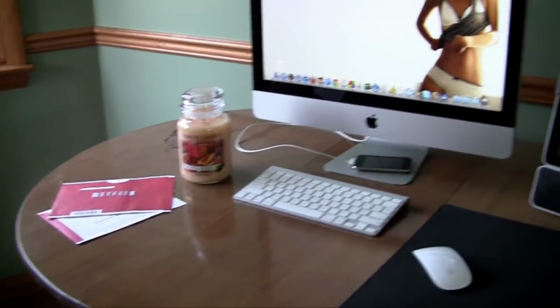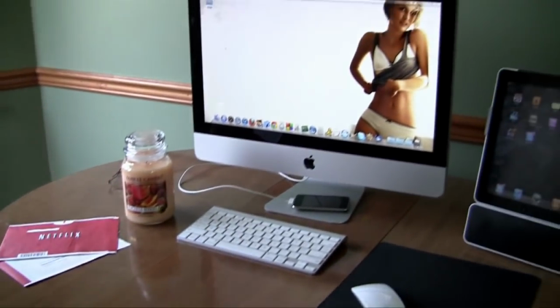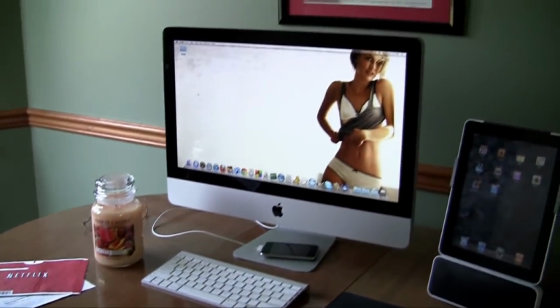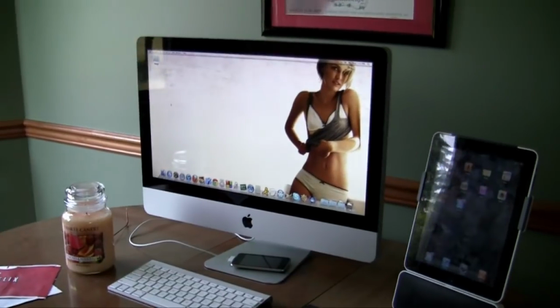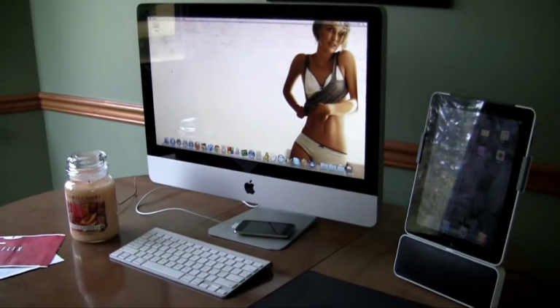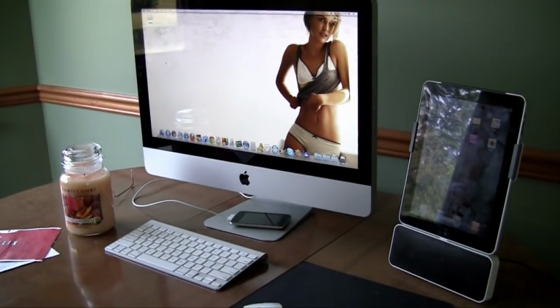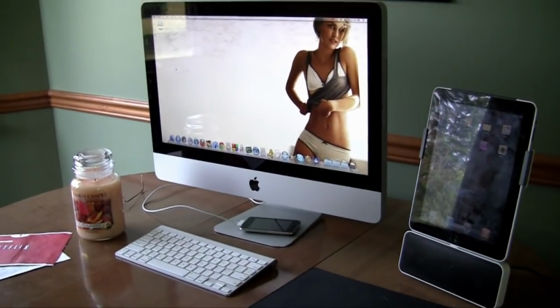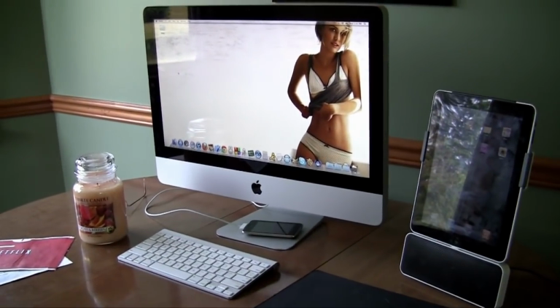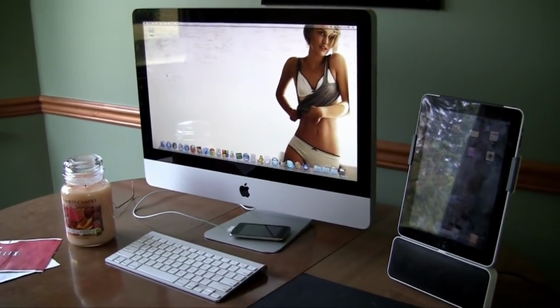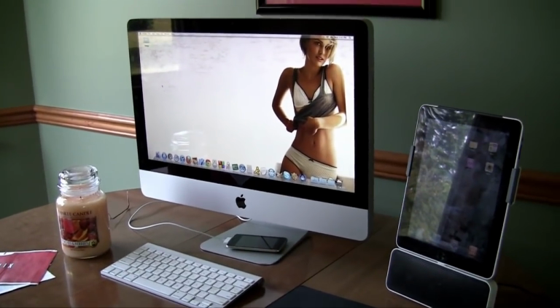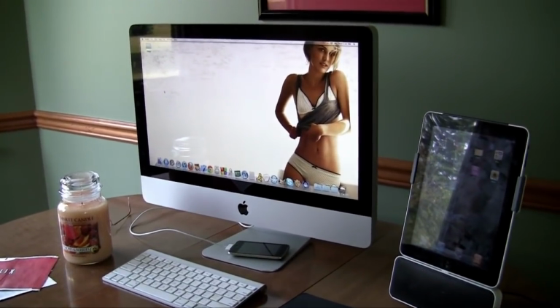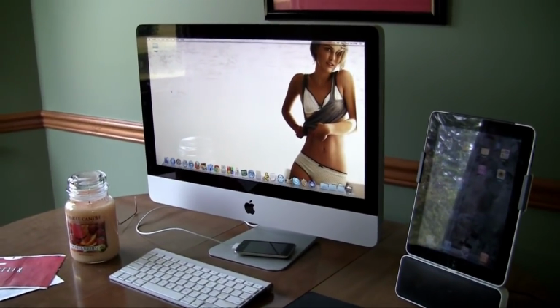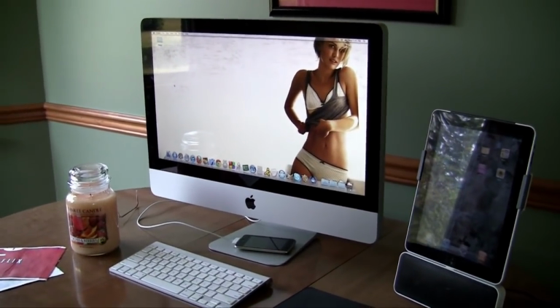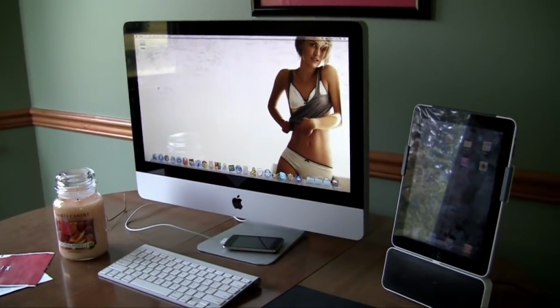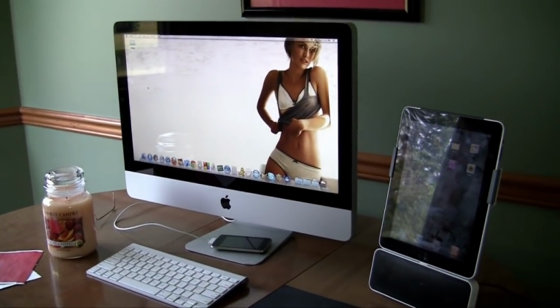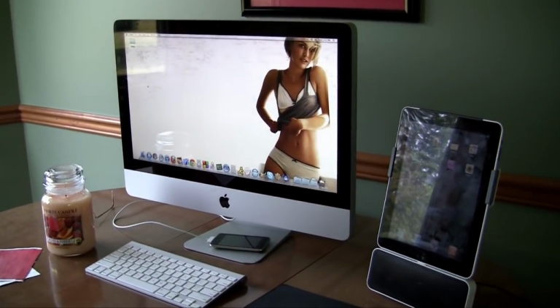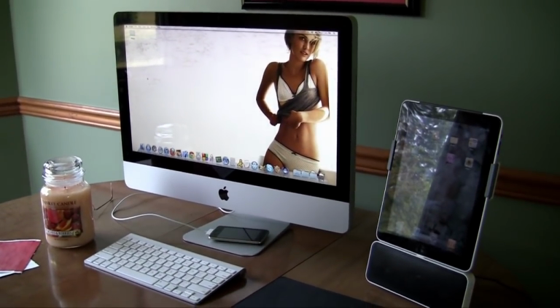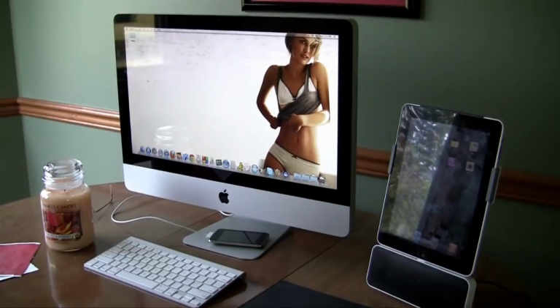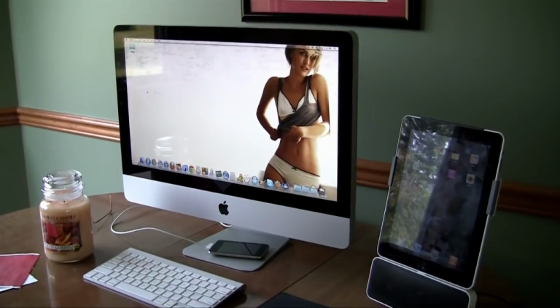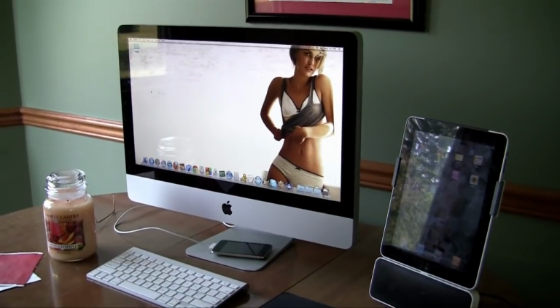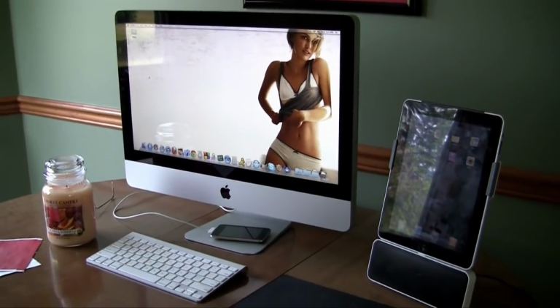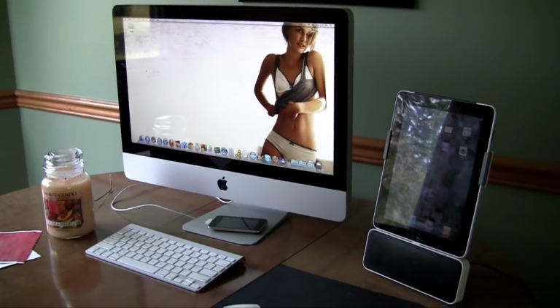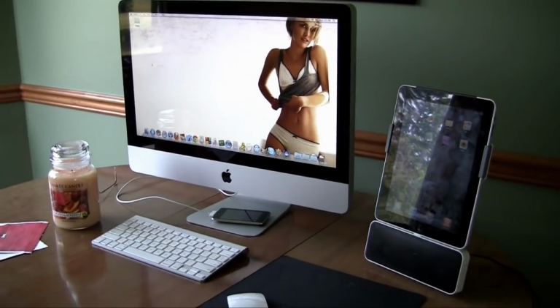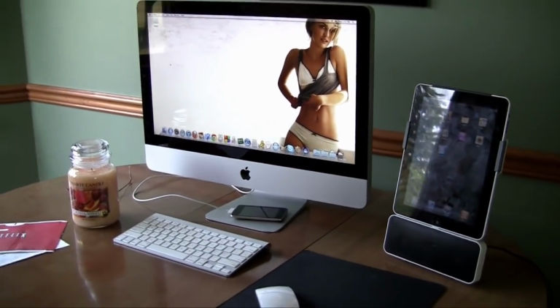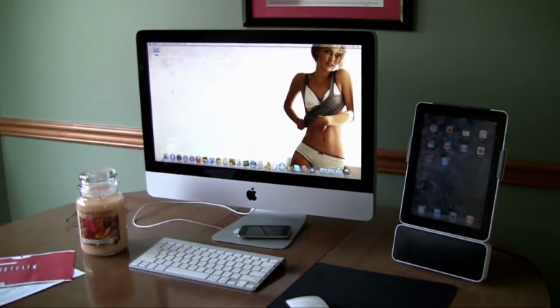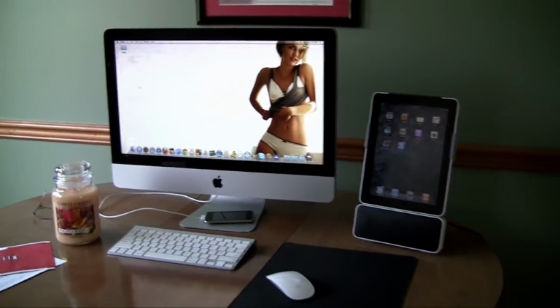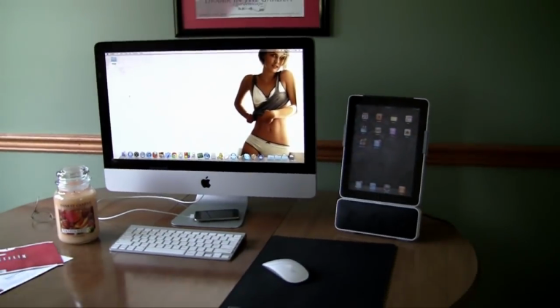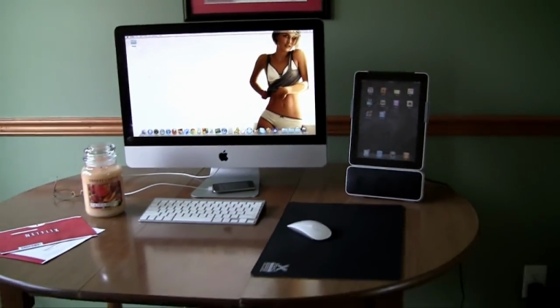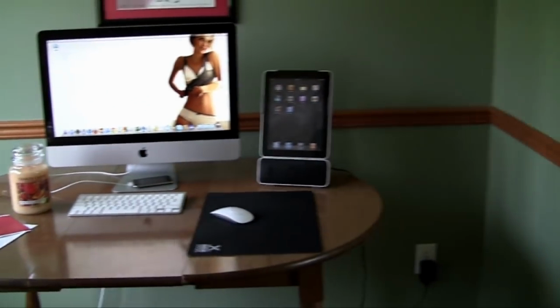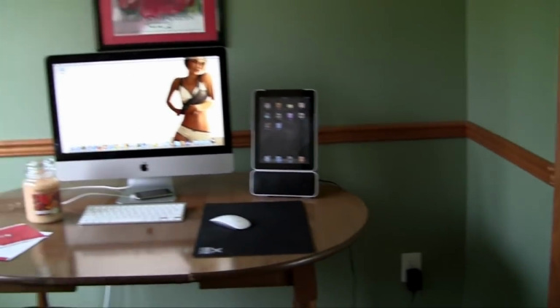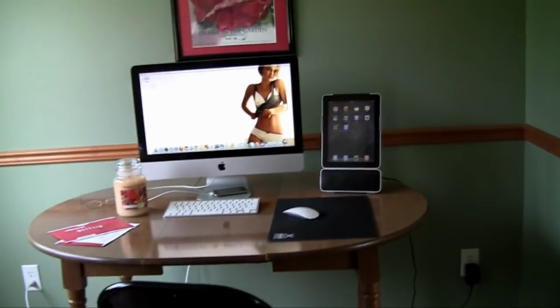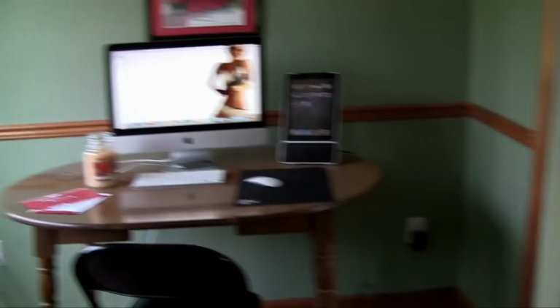For all you Apple haters — I actually needed to get one because this is where I use this computer to teach all my Objective-C and iPhone development tutorials, and you need a Mac for those. So that's why I got that.